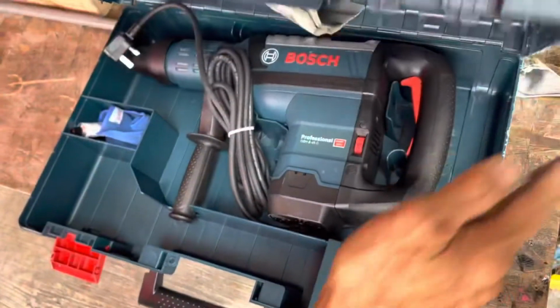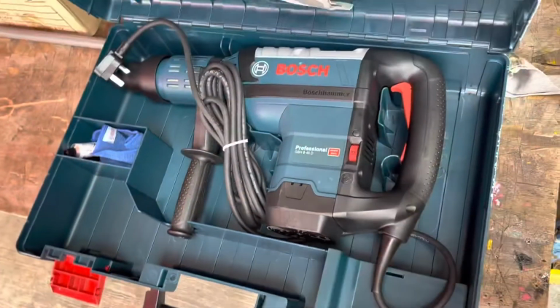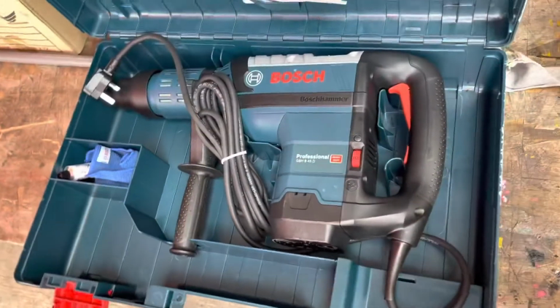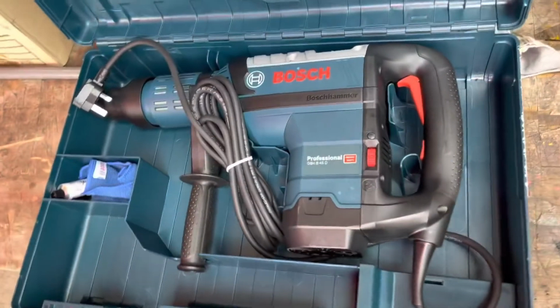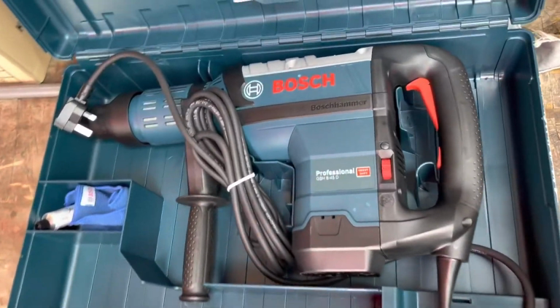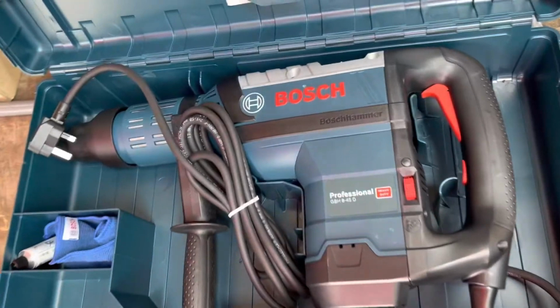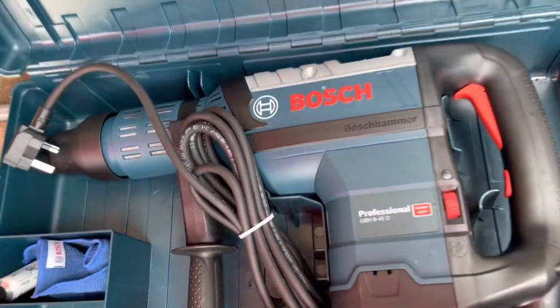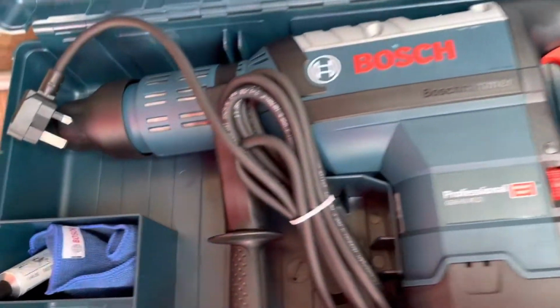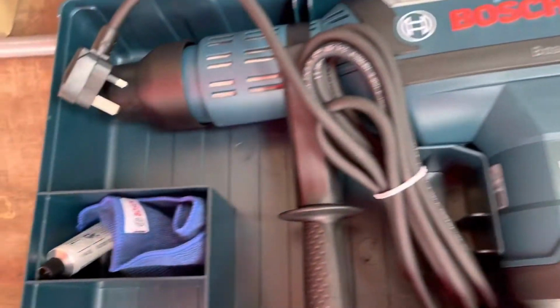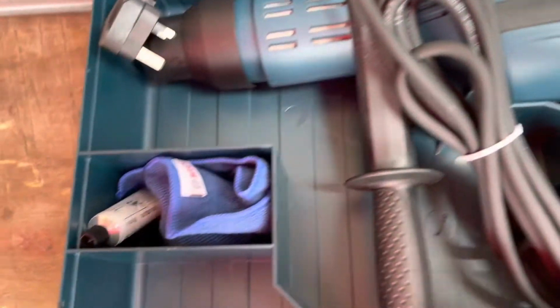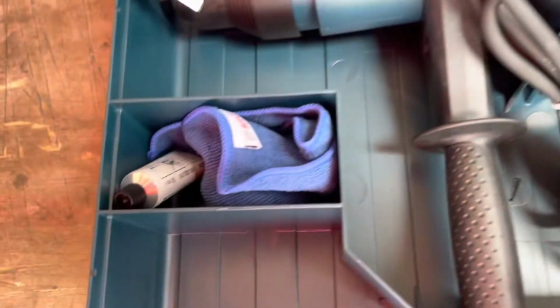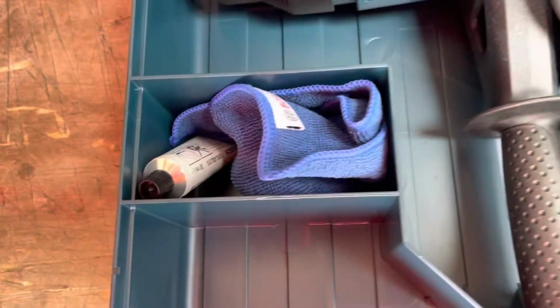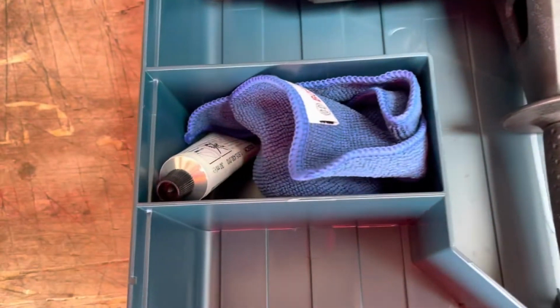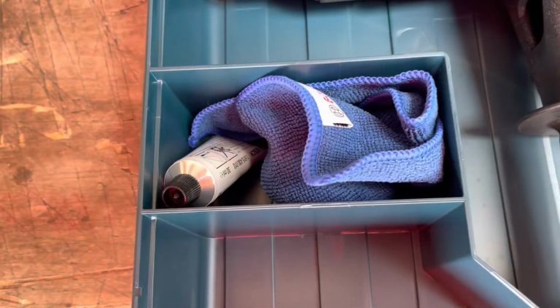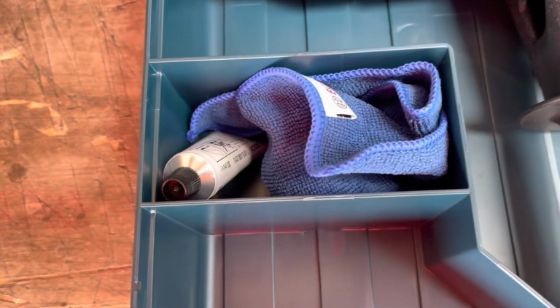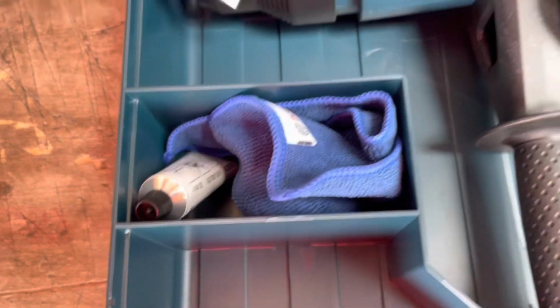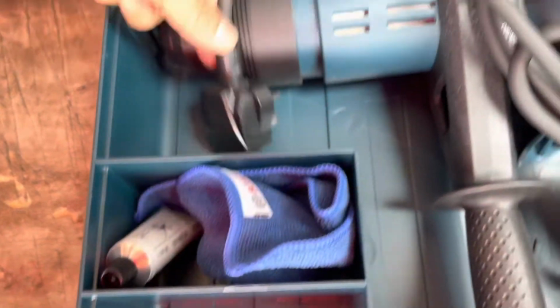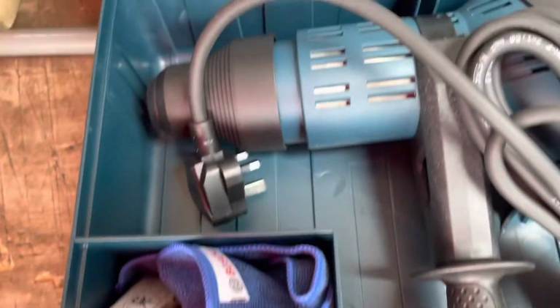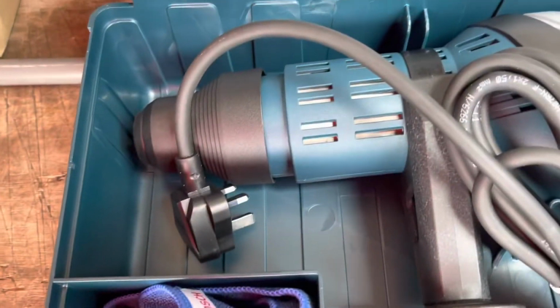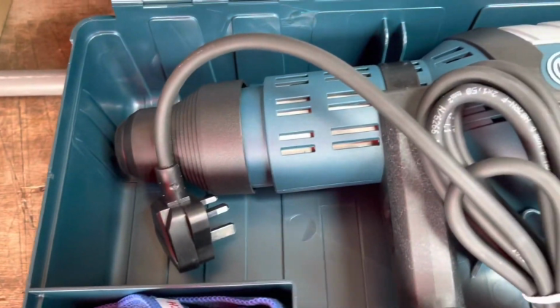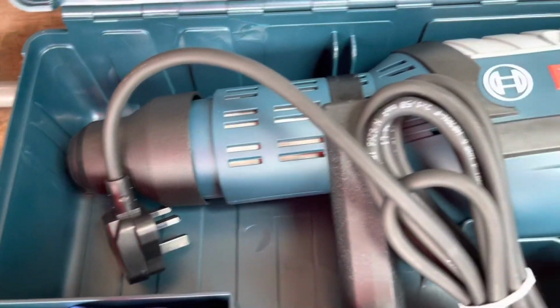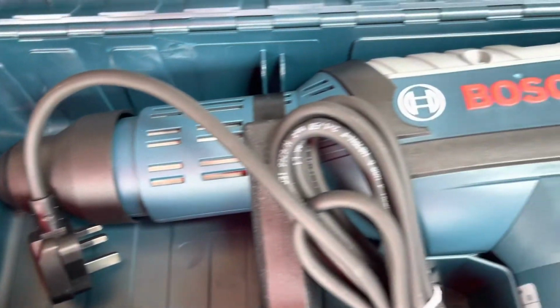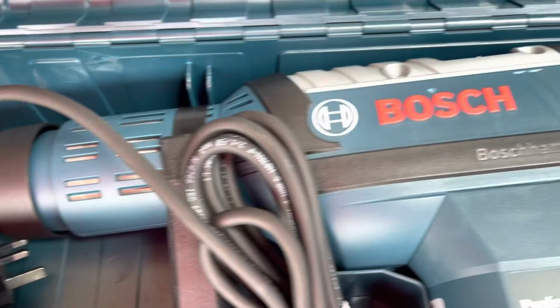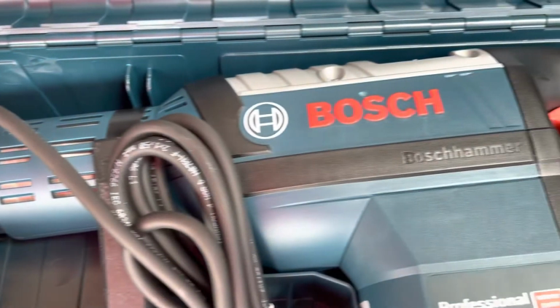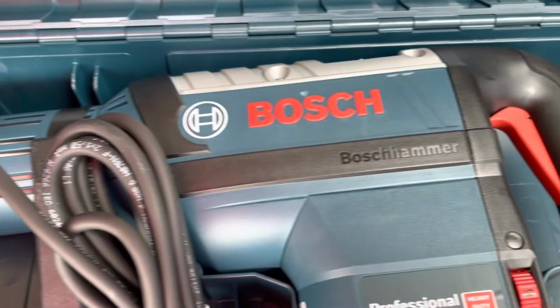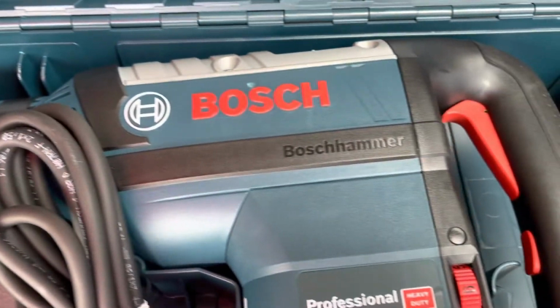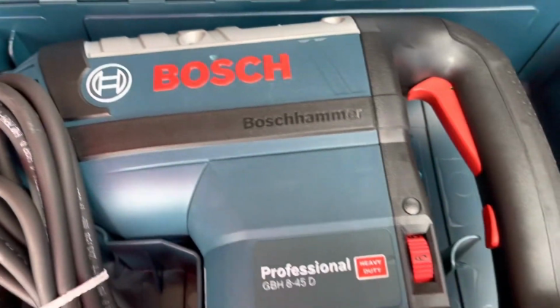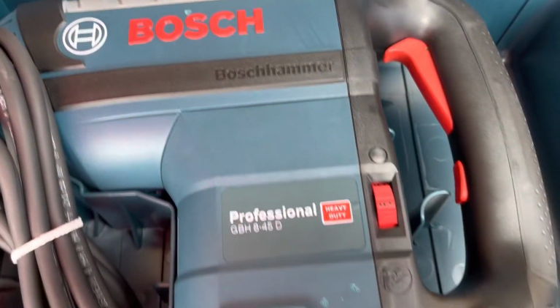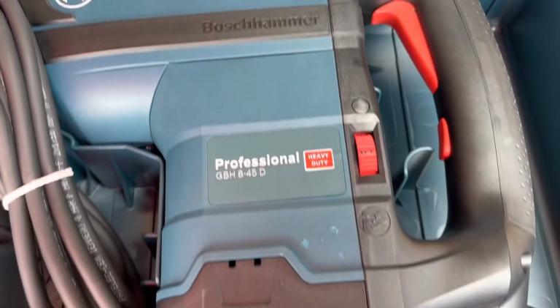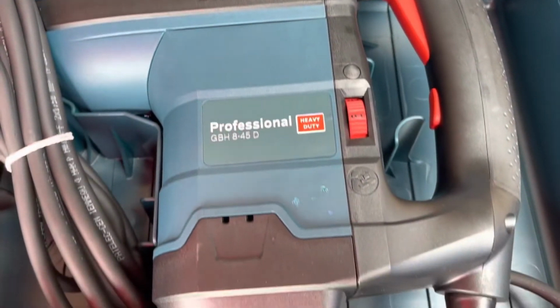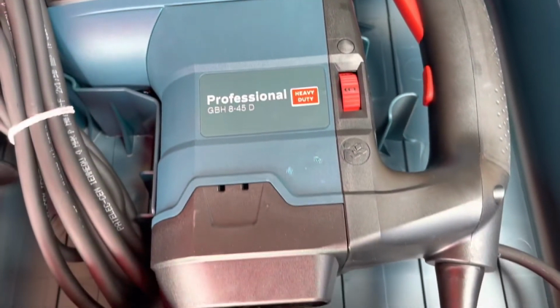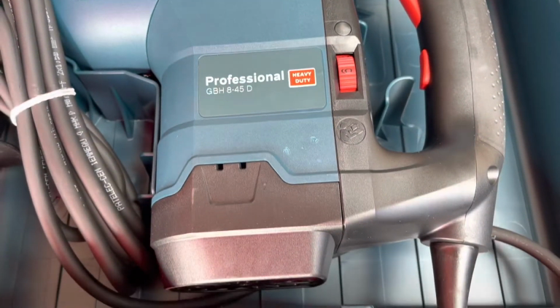This machine uses an SDS Max system. A piece of cloth and grease is included in the box.